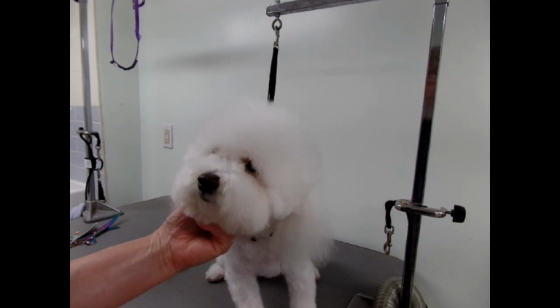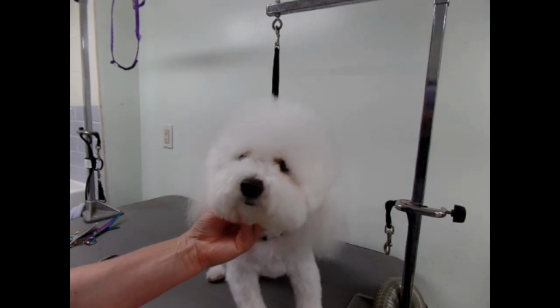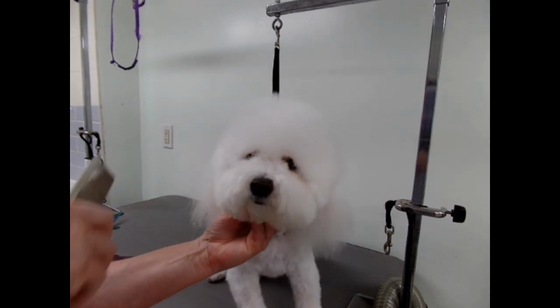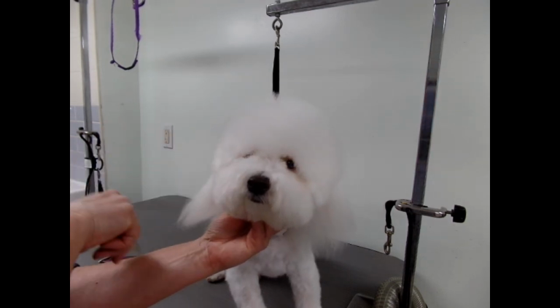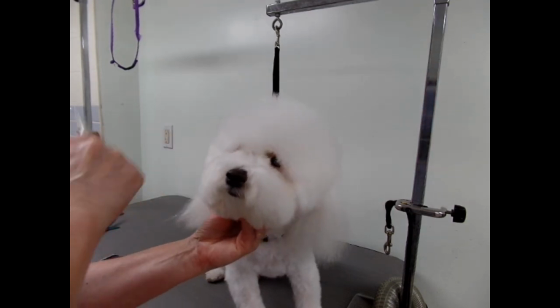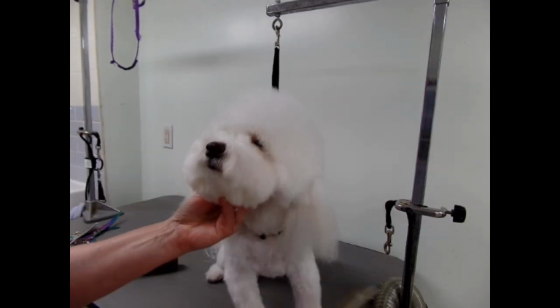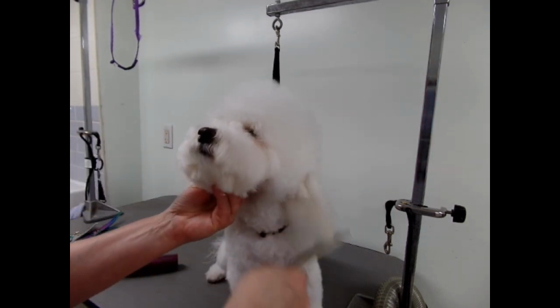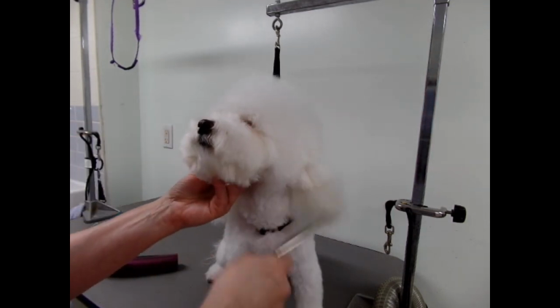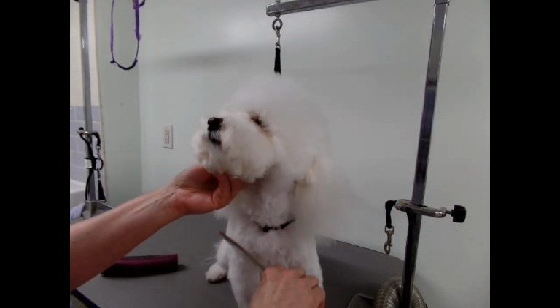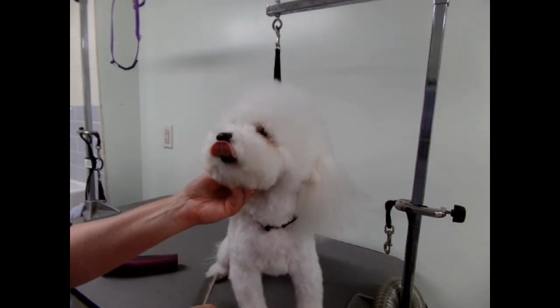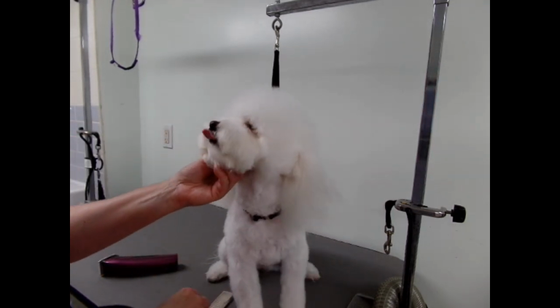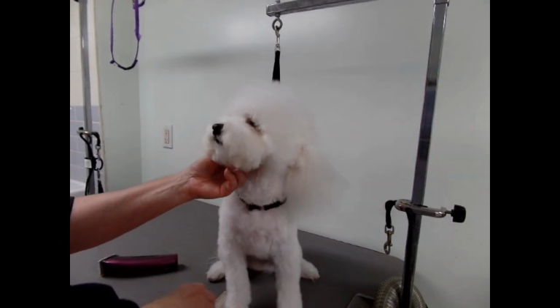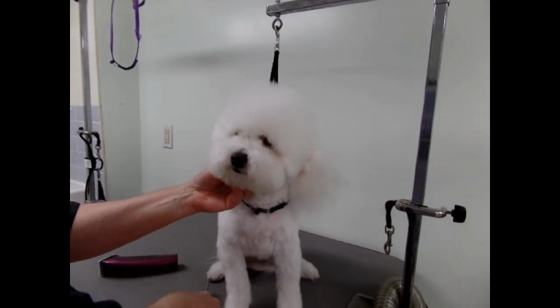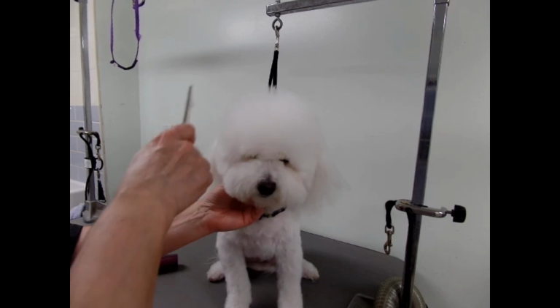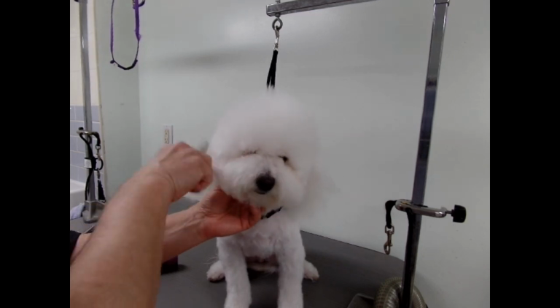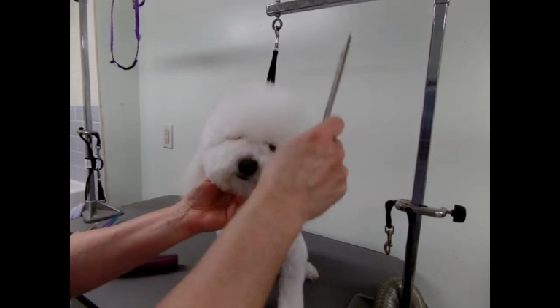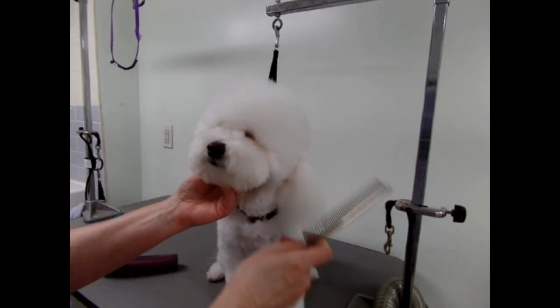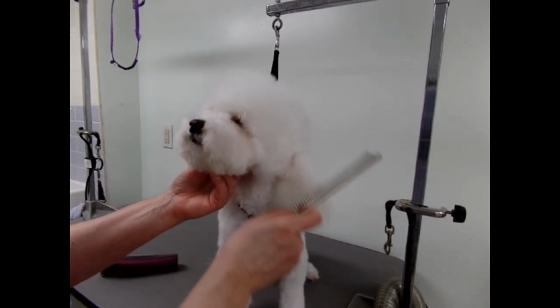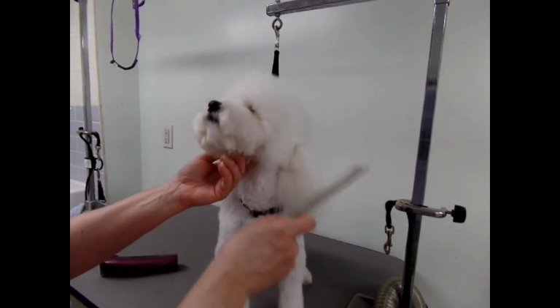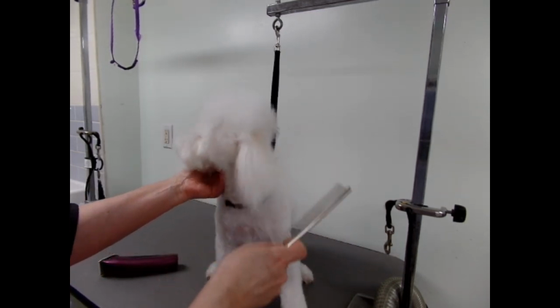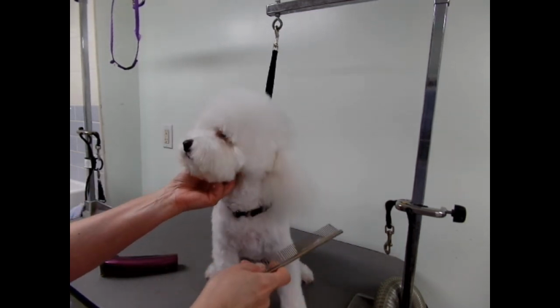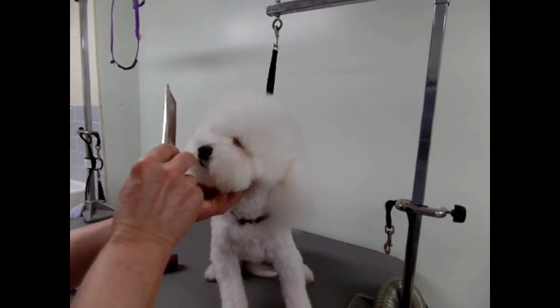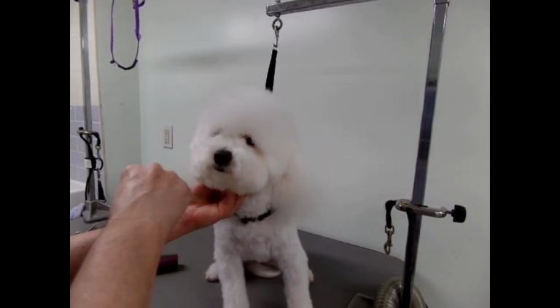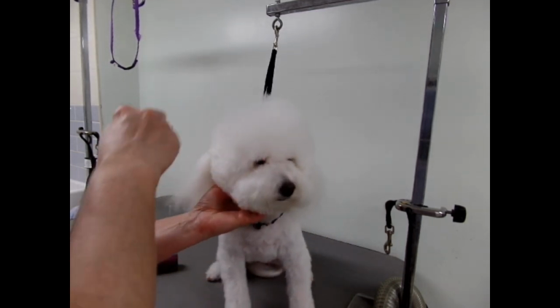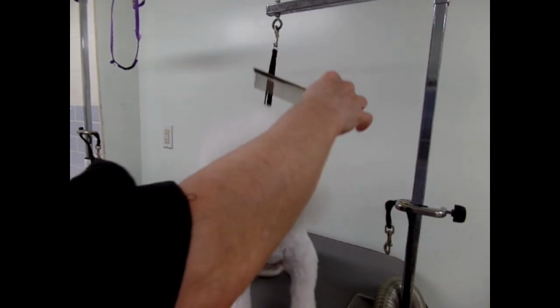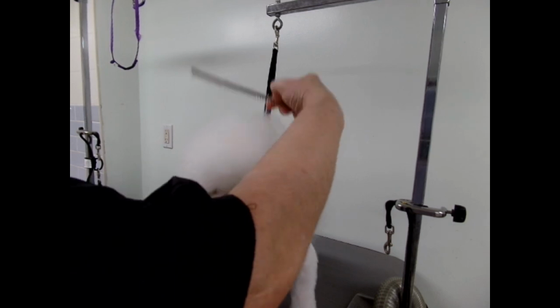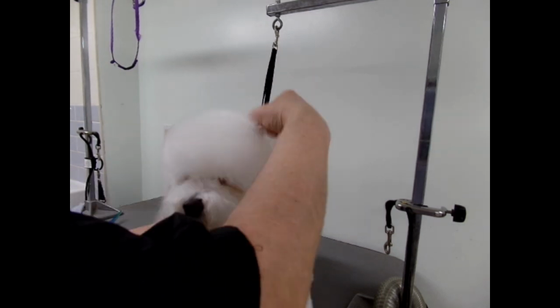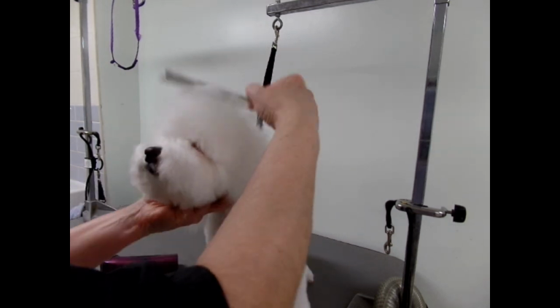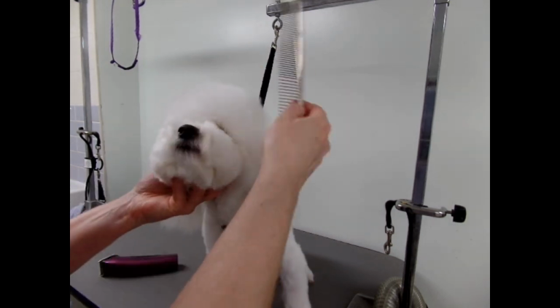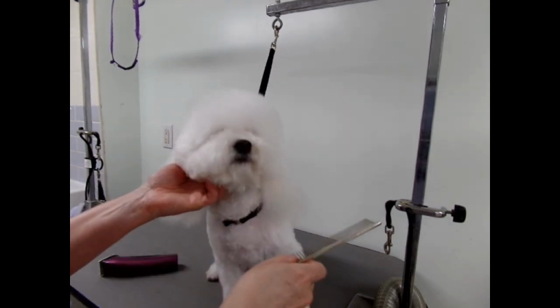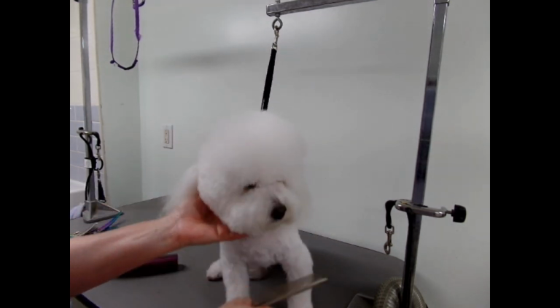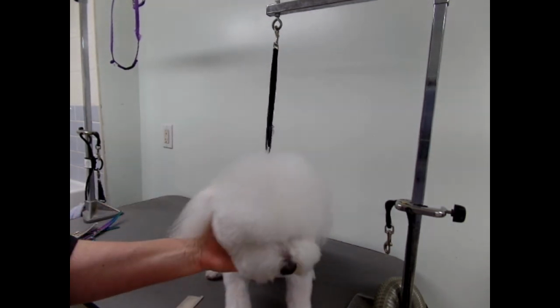Hi, today I'm going to show you how I trim this little mixed breed's head. Now he gets very excited when I speak, so hoping he'll stay still. Now it's all combed out, washed and fluff dry.